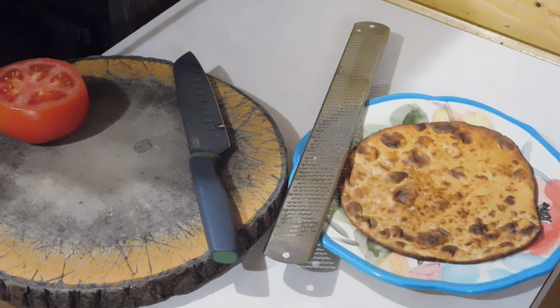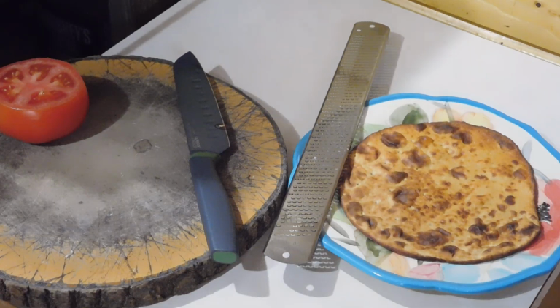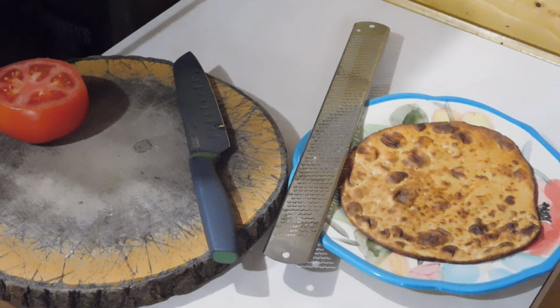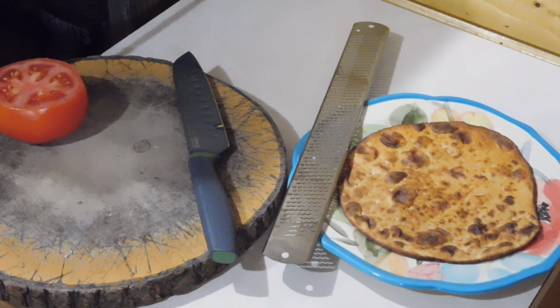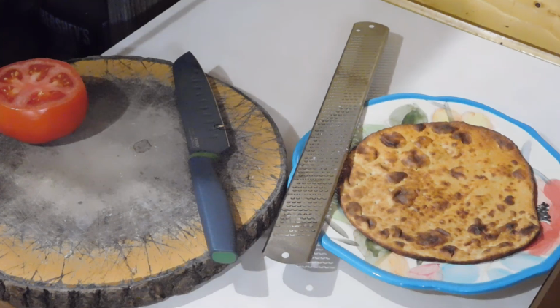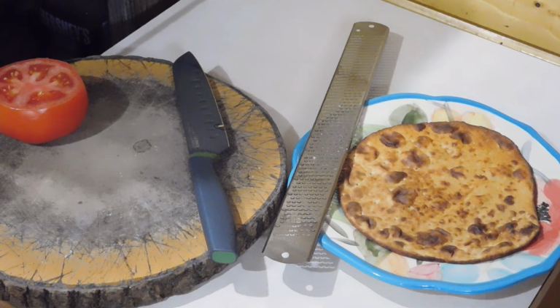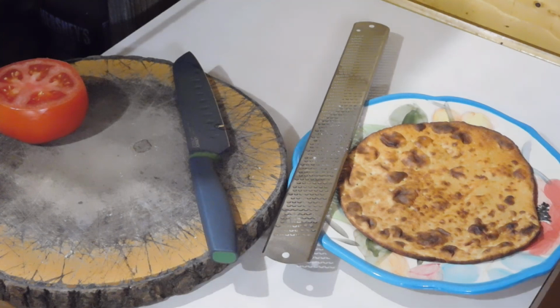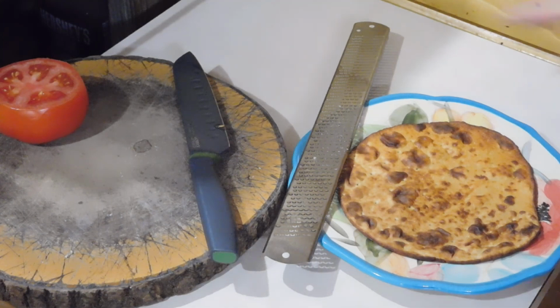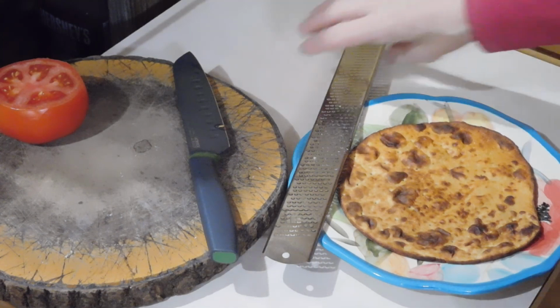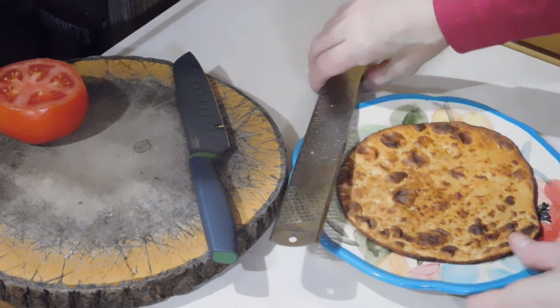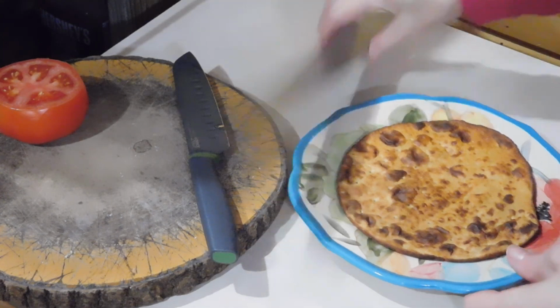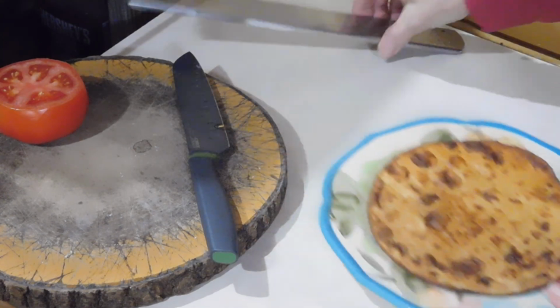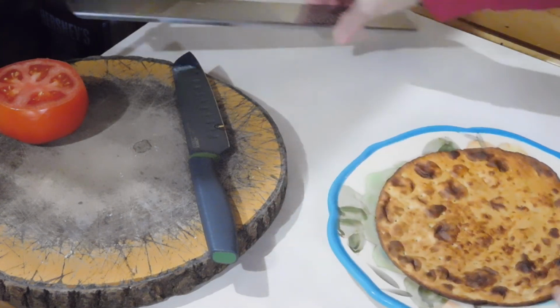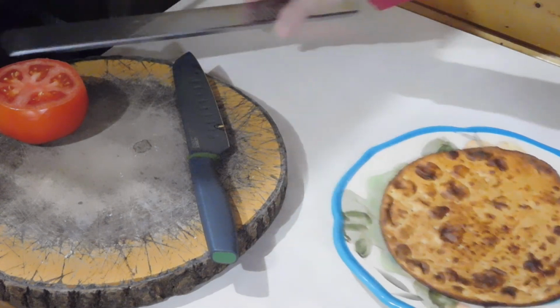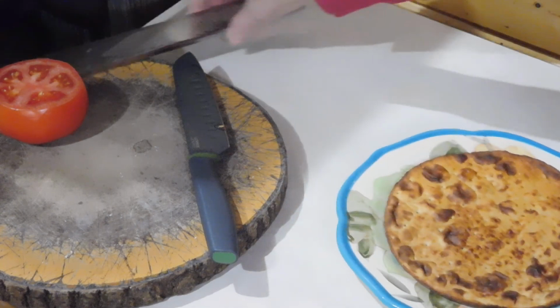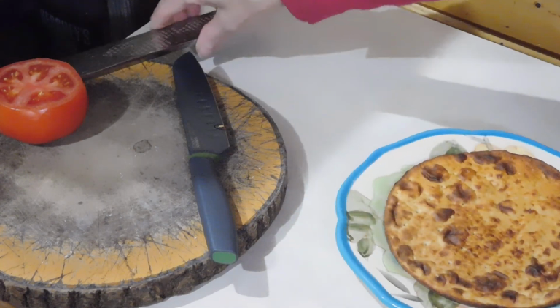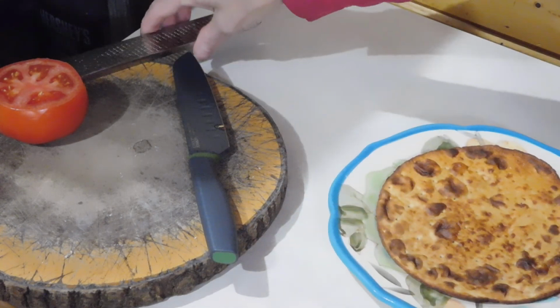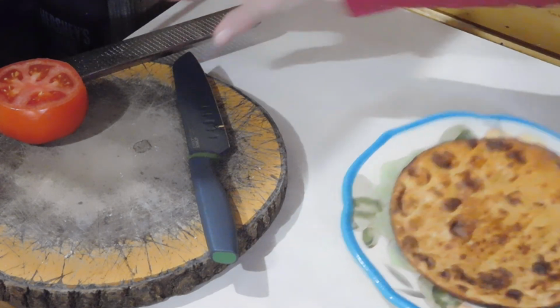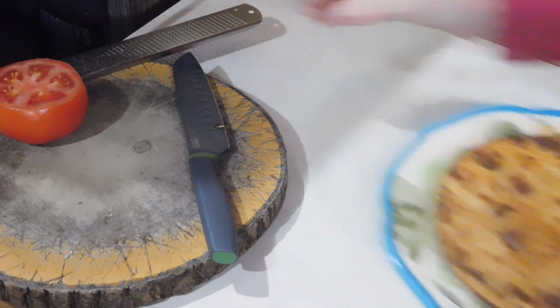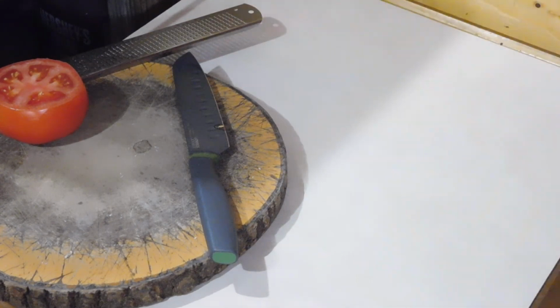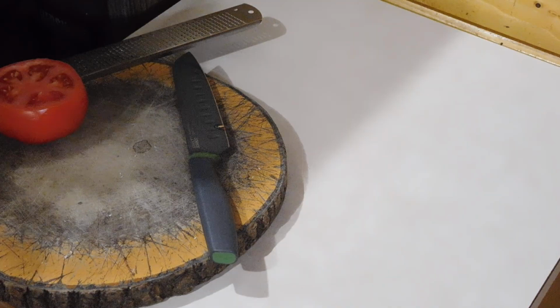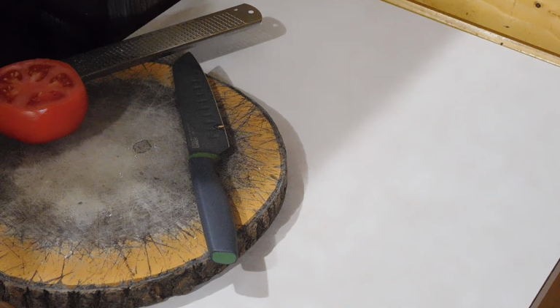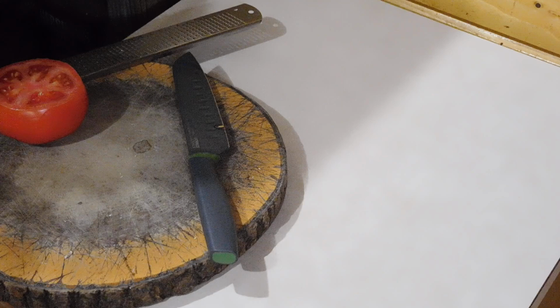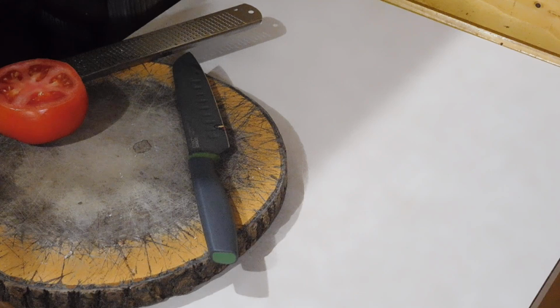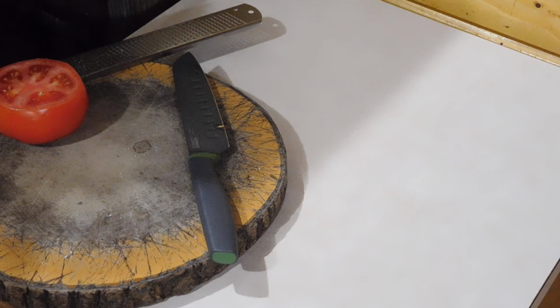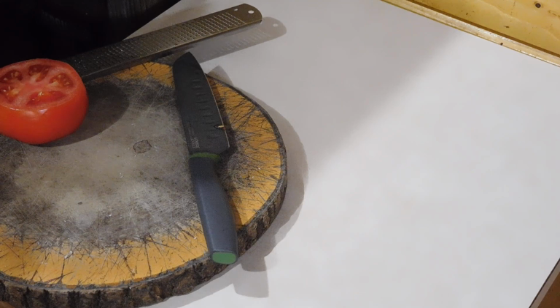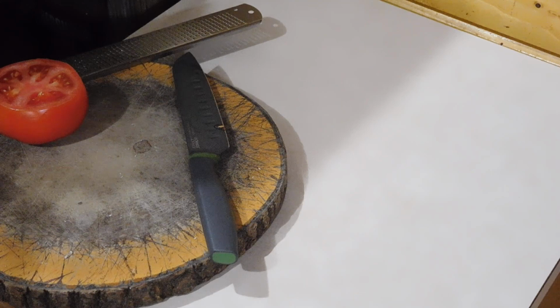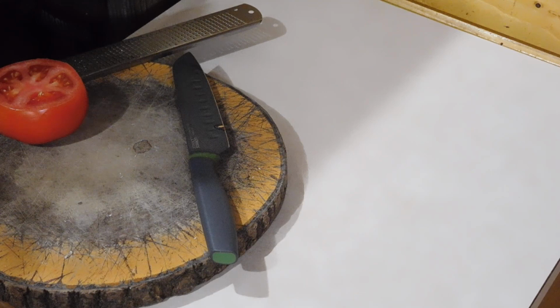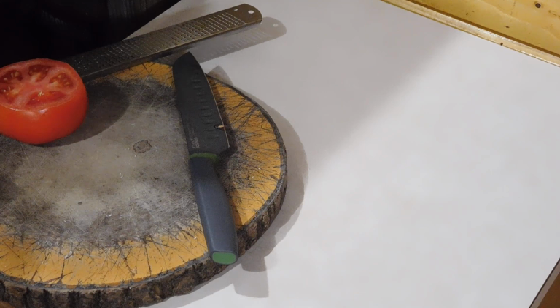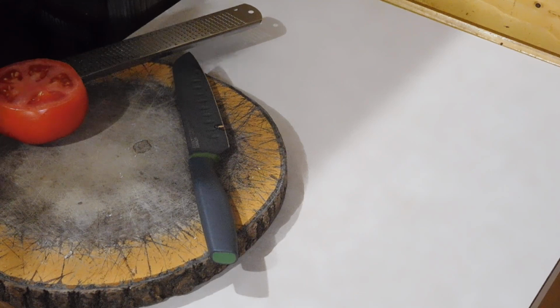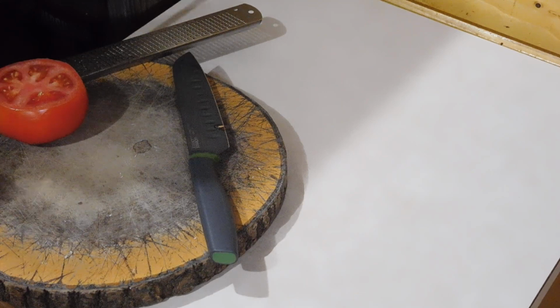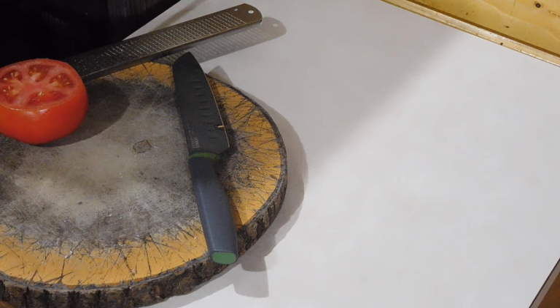So let's get that in the oven. And now we'll get it out of the oven.